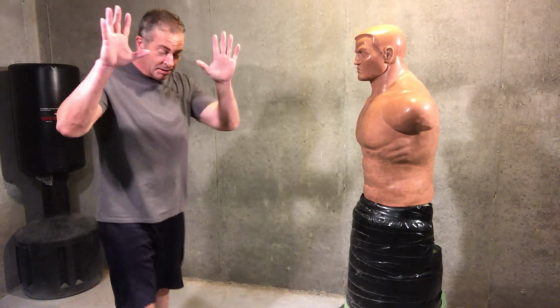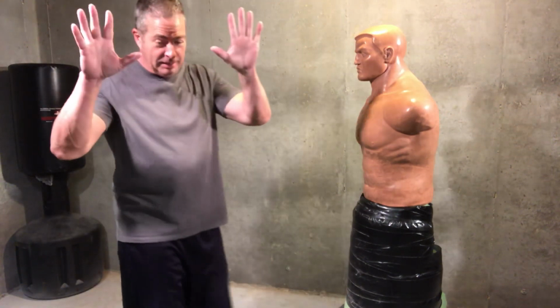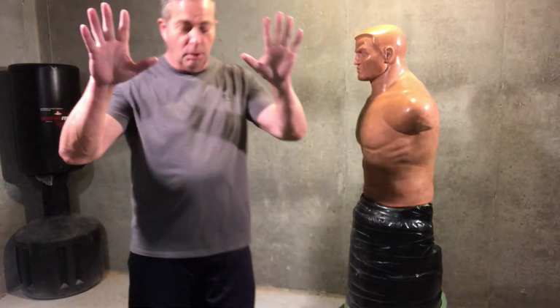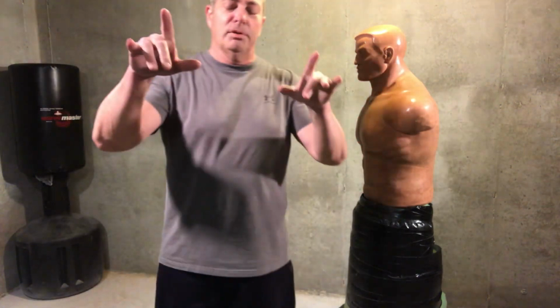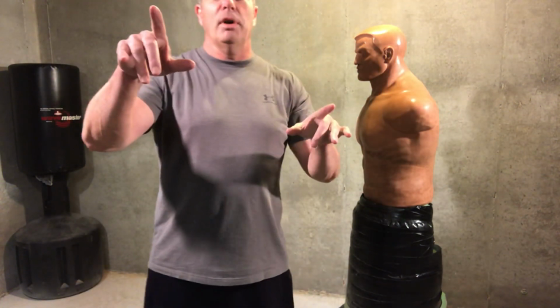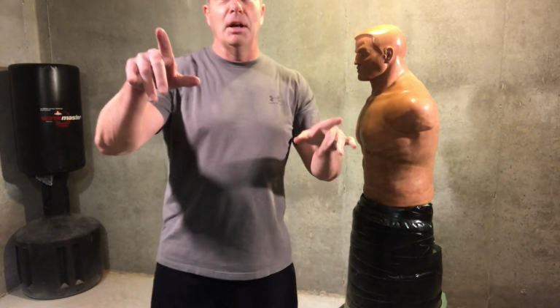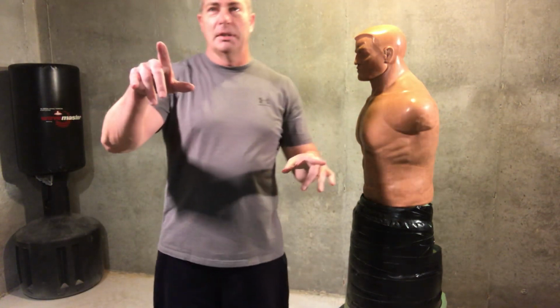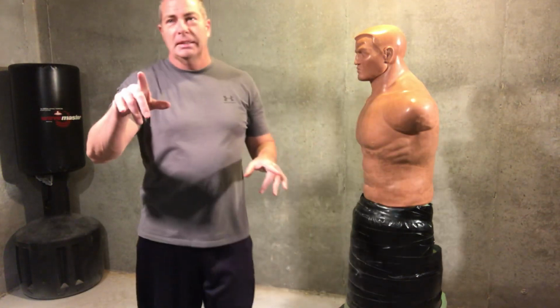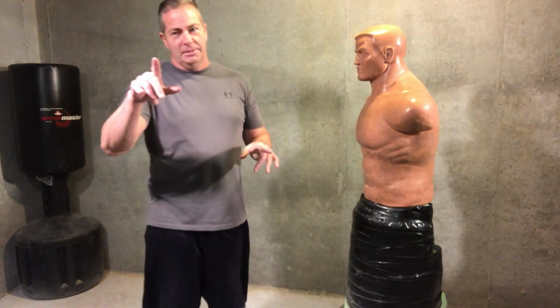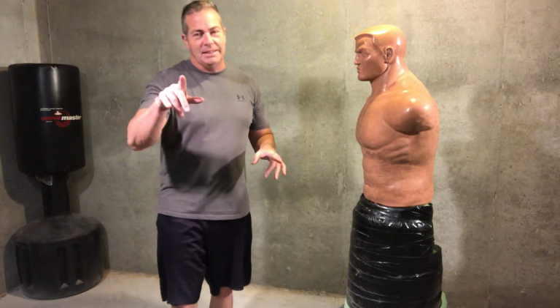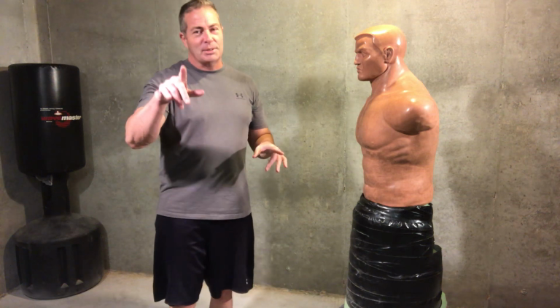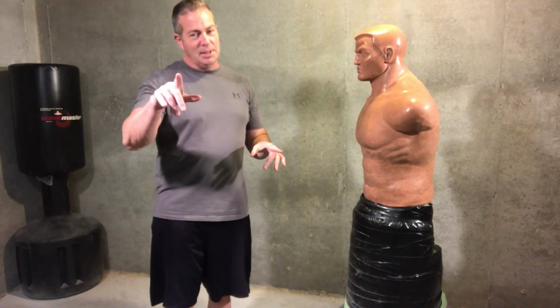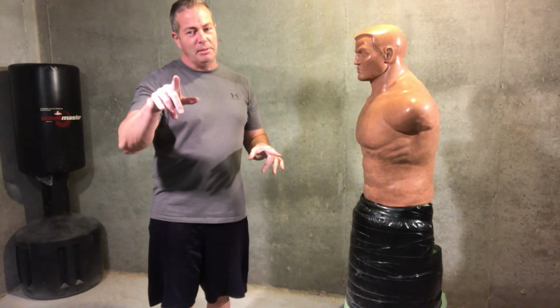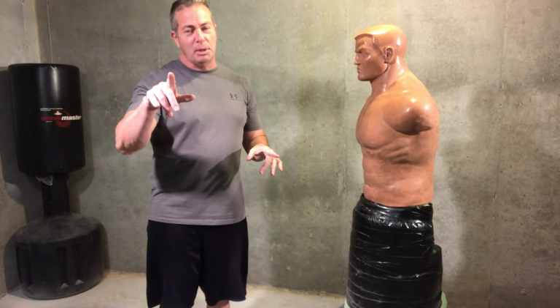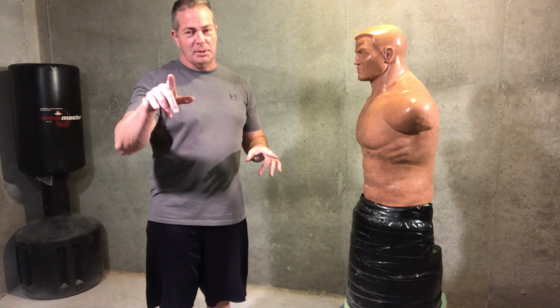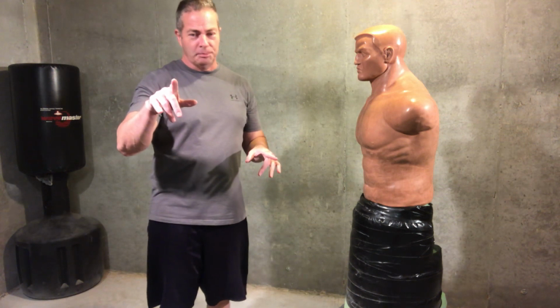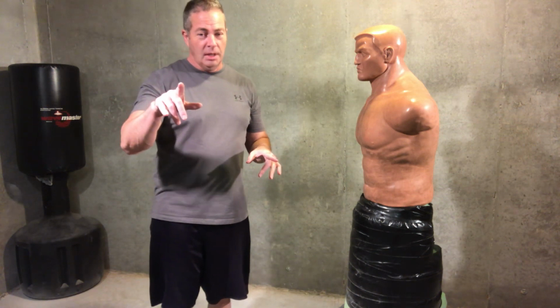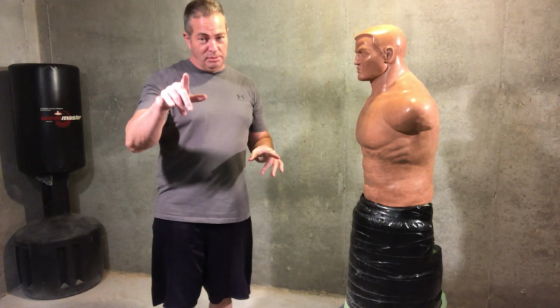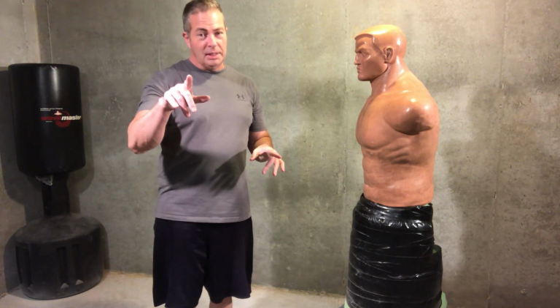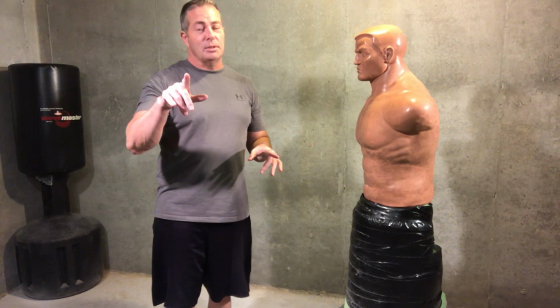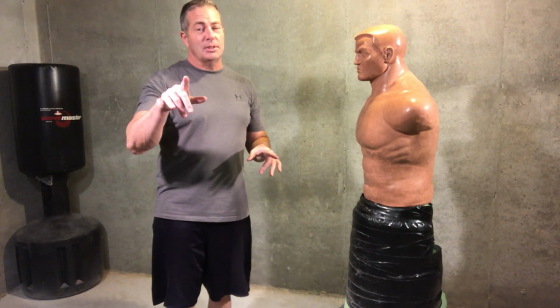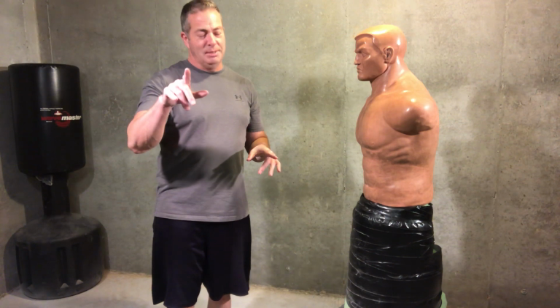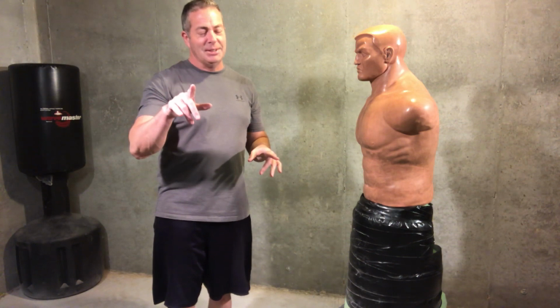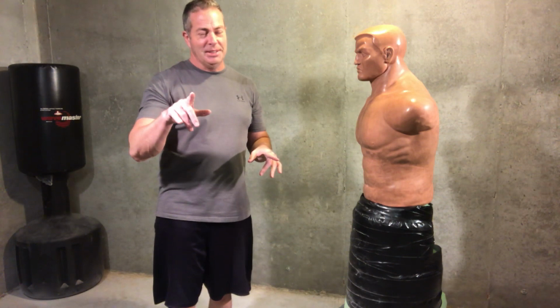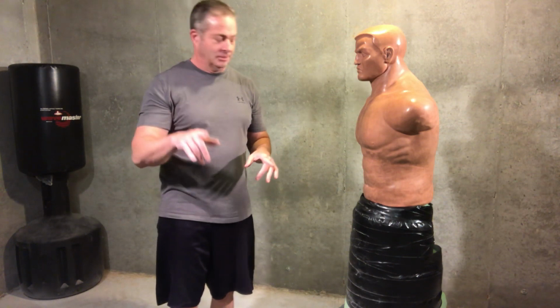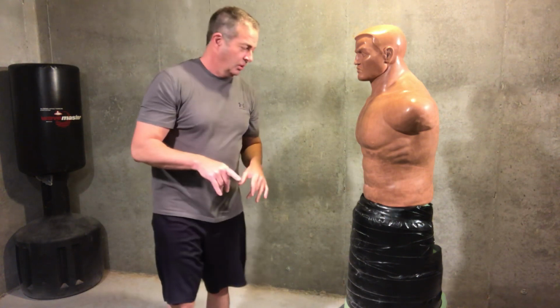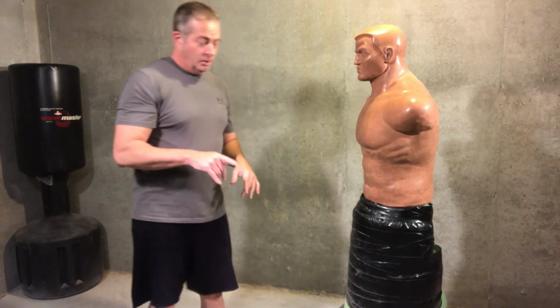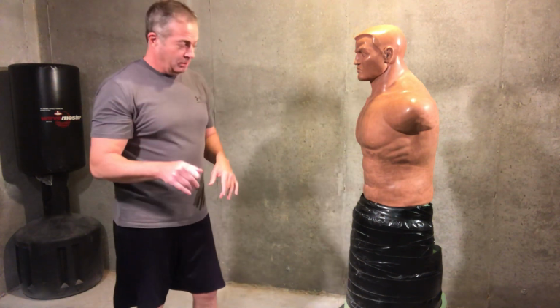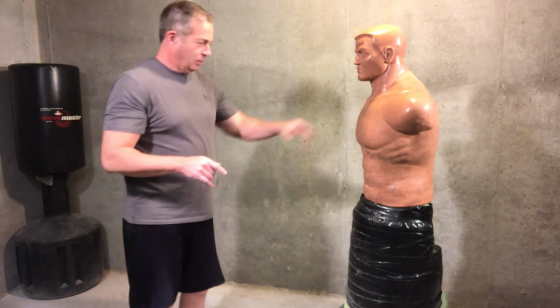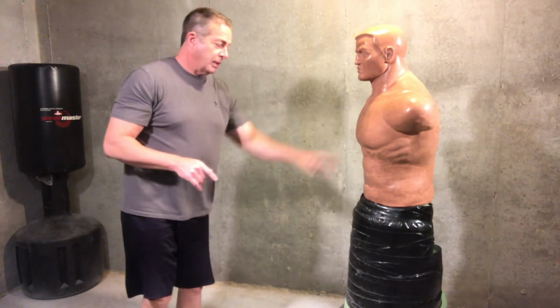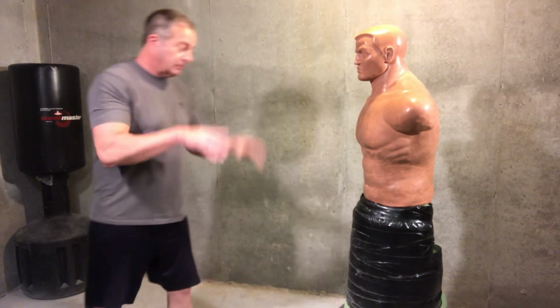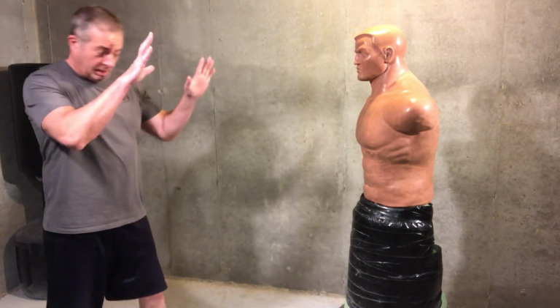These techniques are for self-defense purposes only. Before doing any physical exercise, please consult a physician.